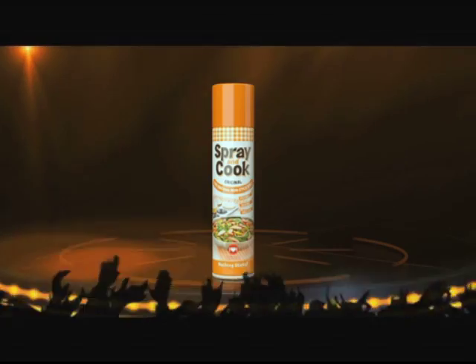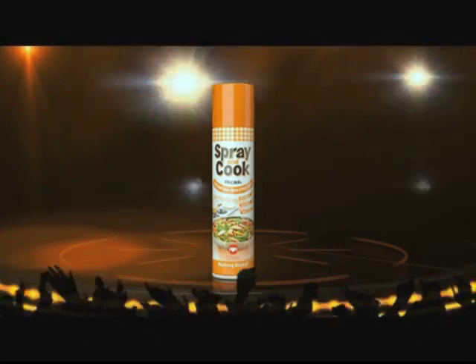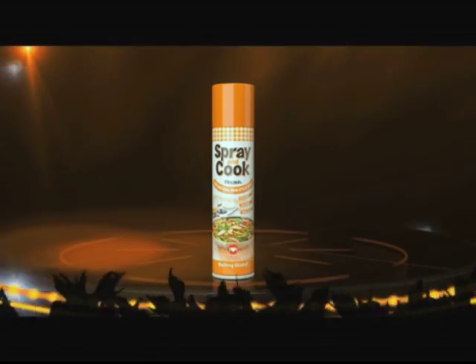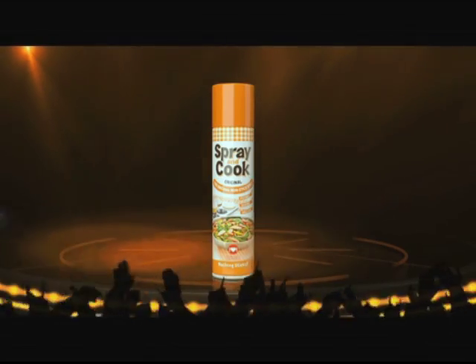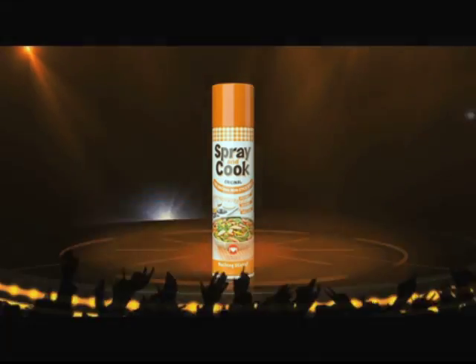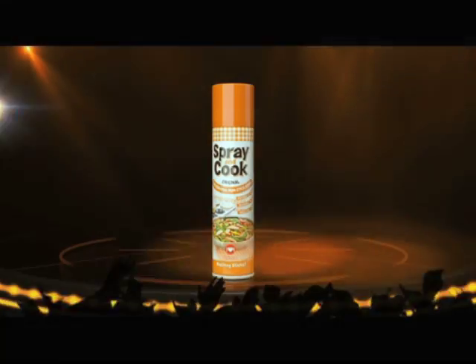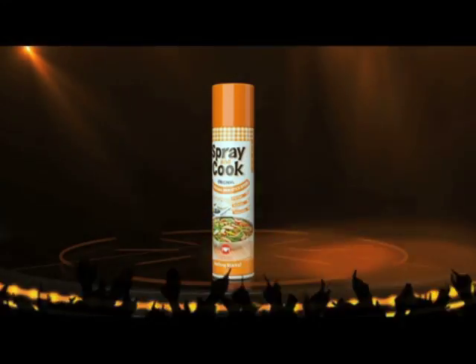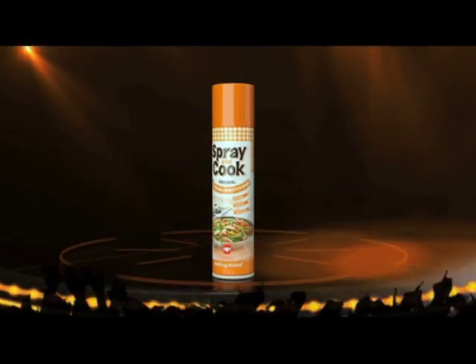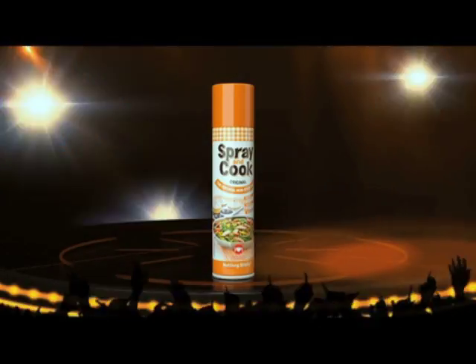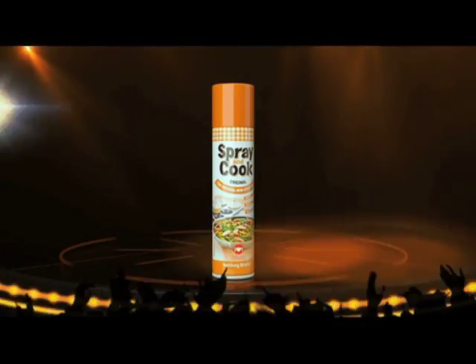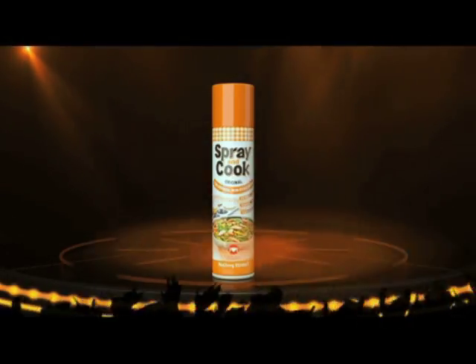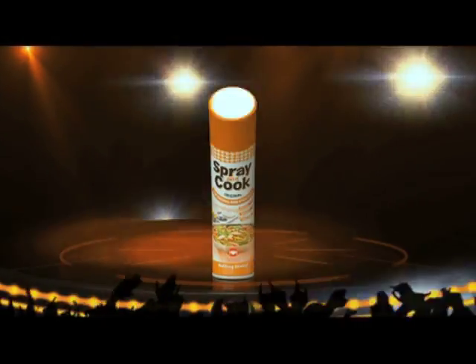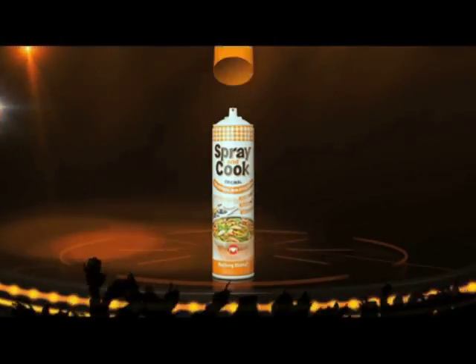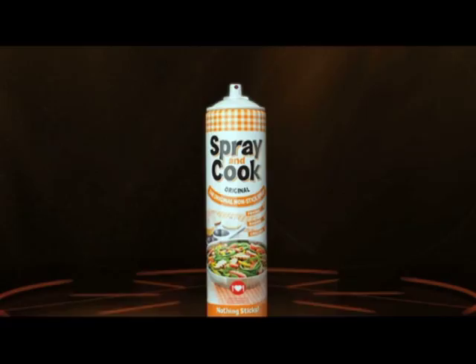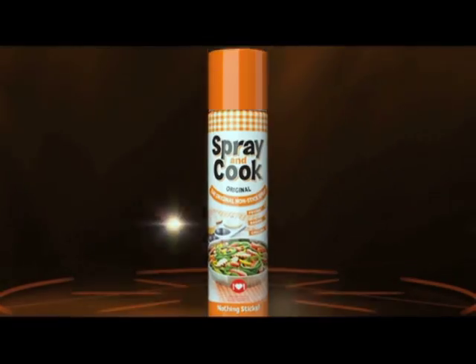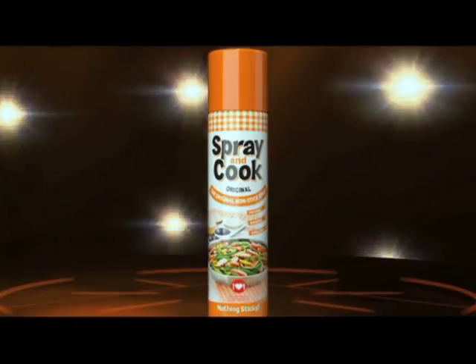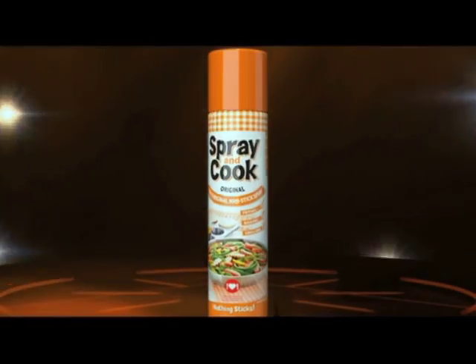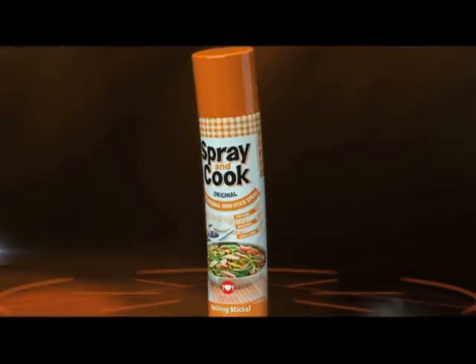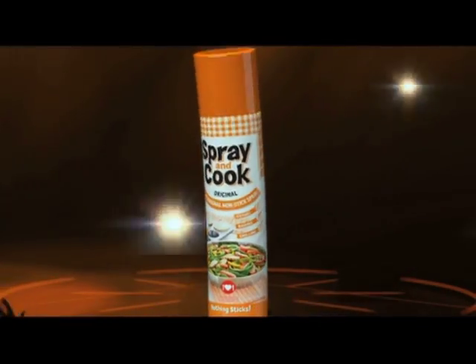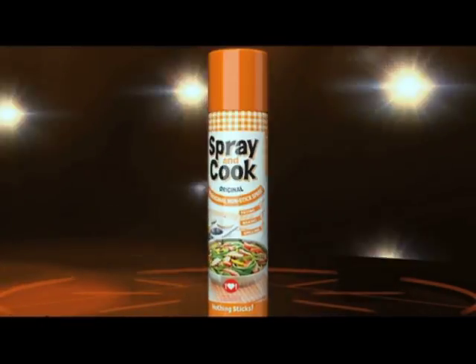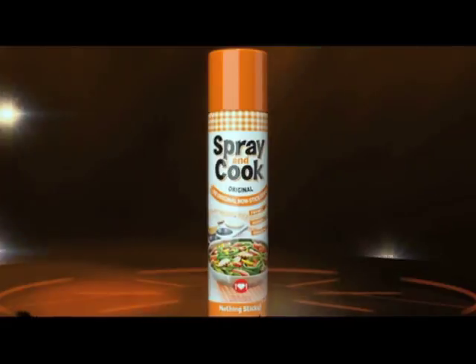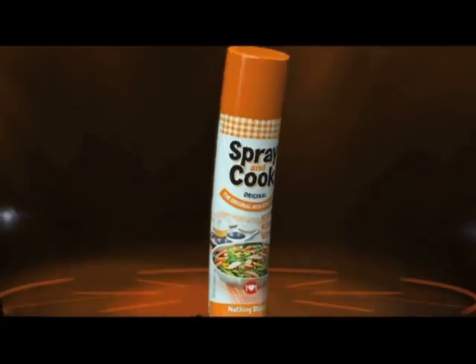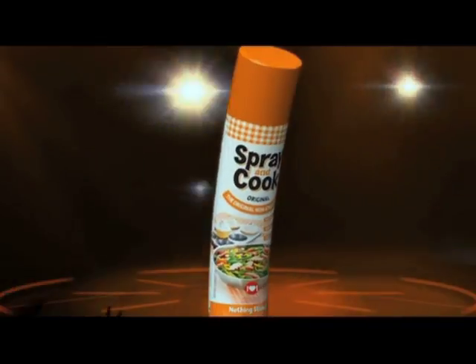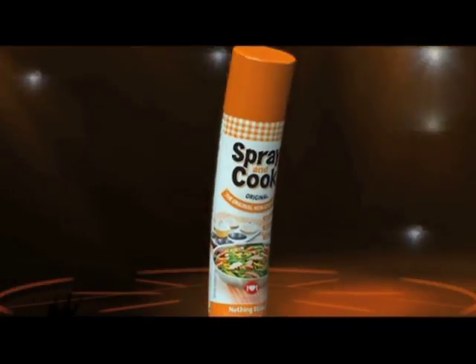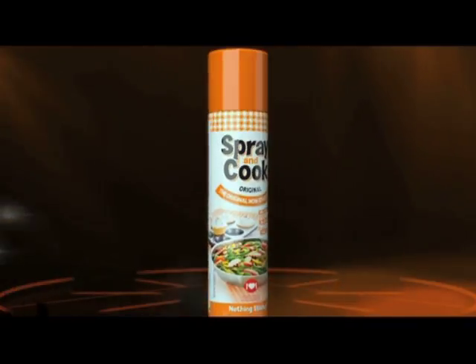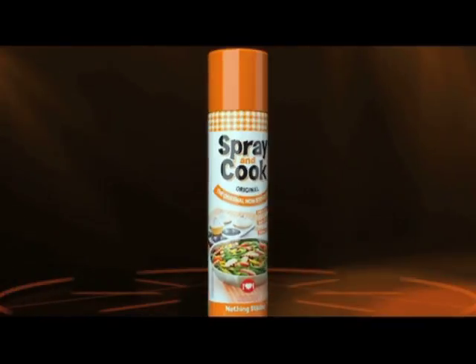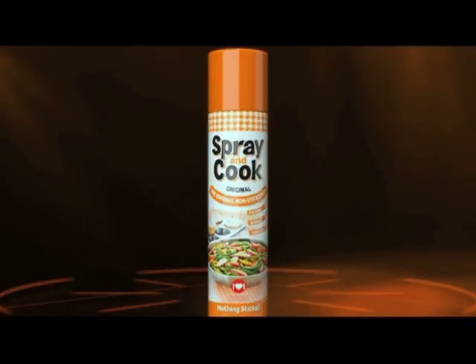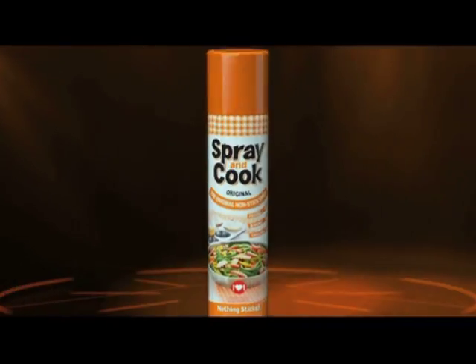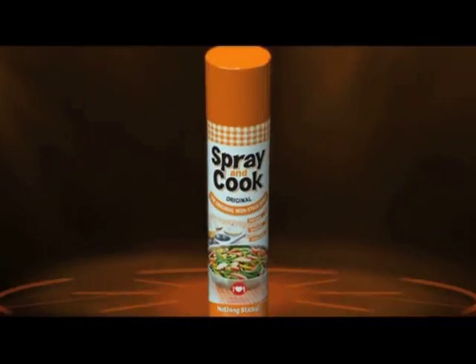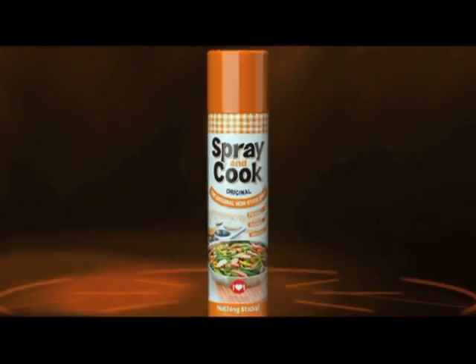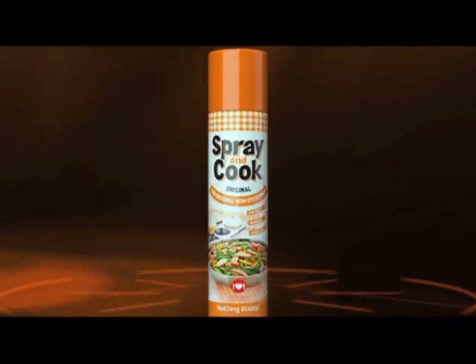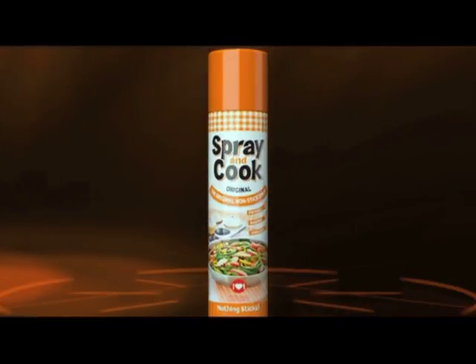Here it is, the all-new Spray and Cook. All-new design. Same yummy, healthy, non-stick awesomeness.